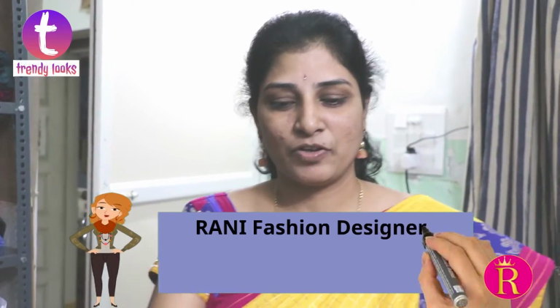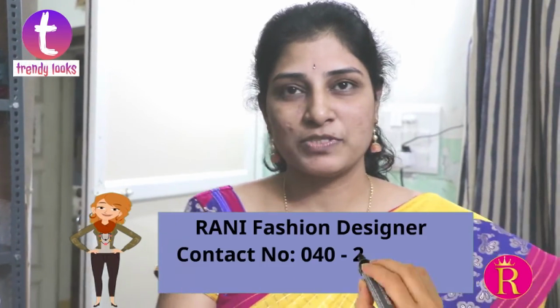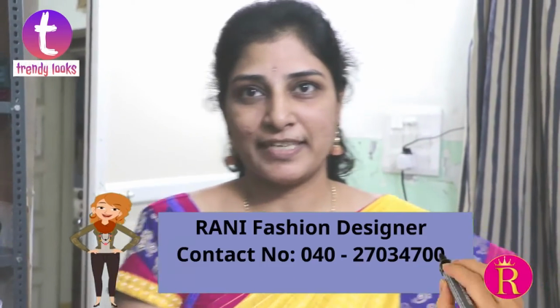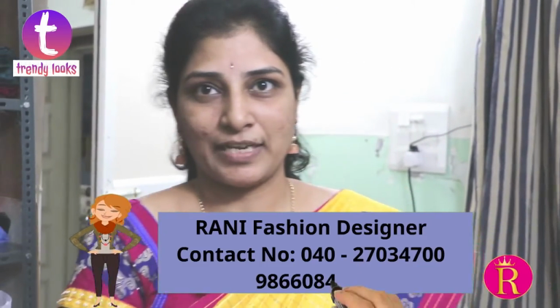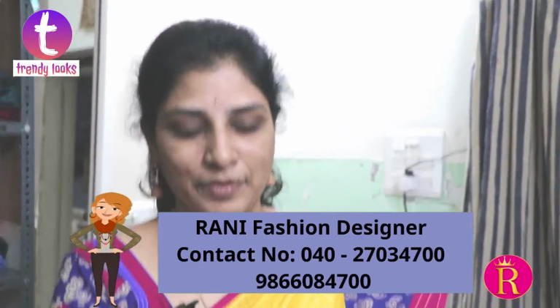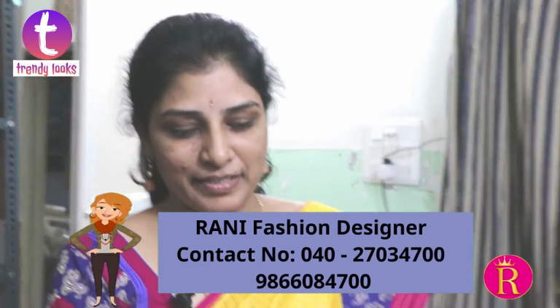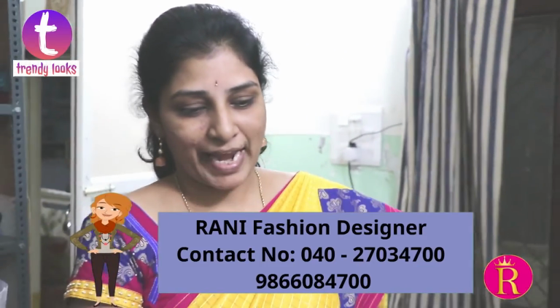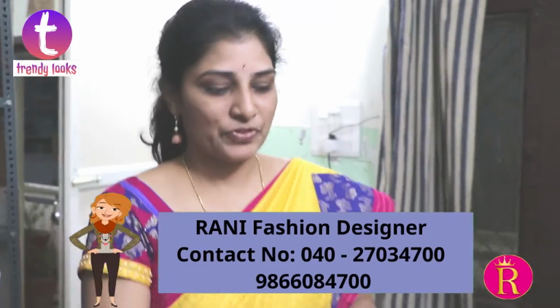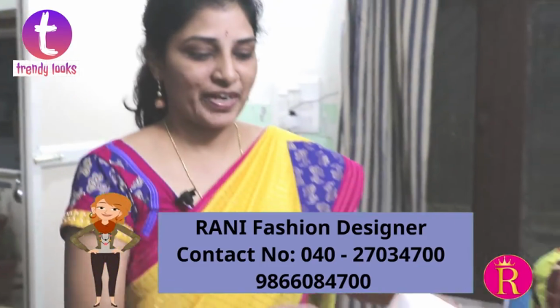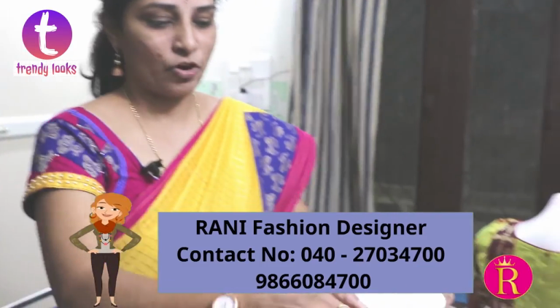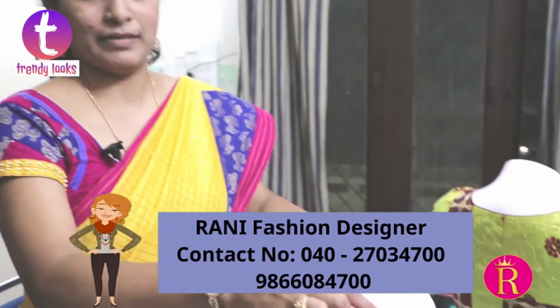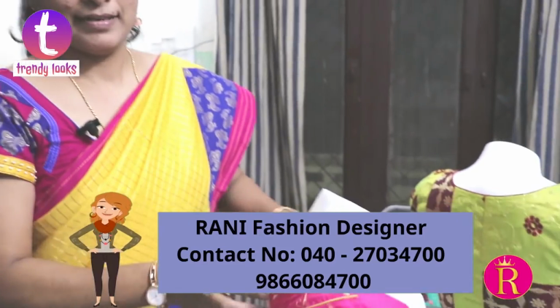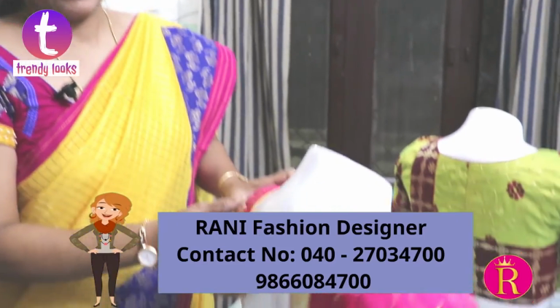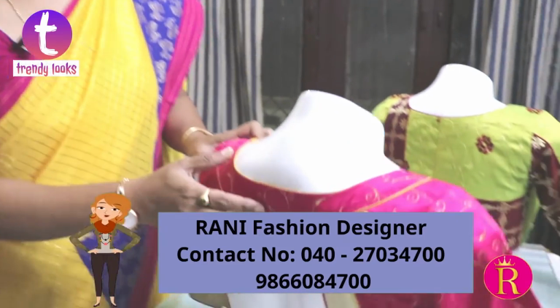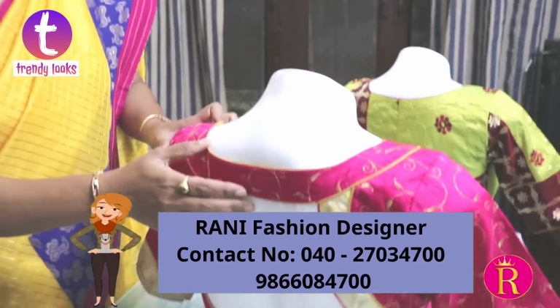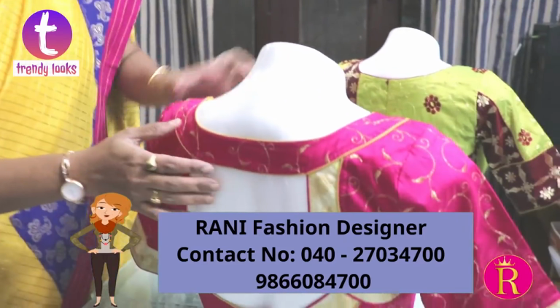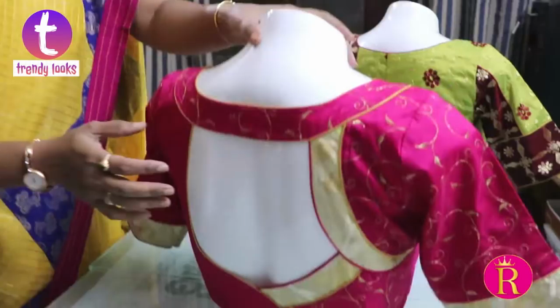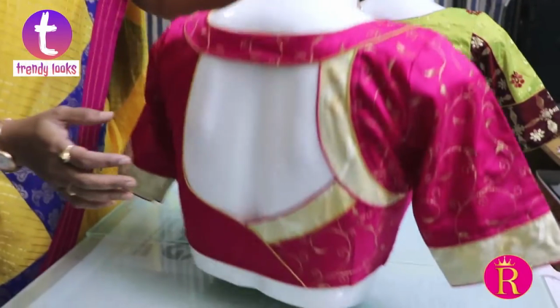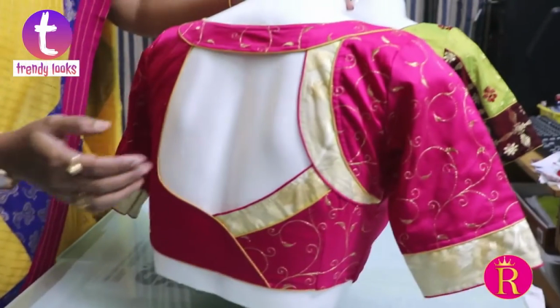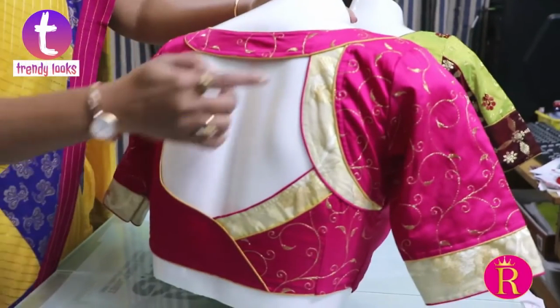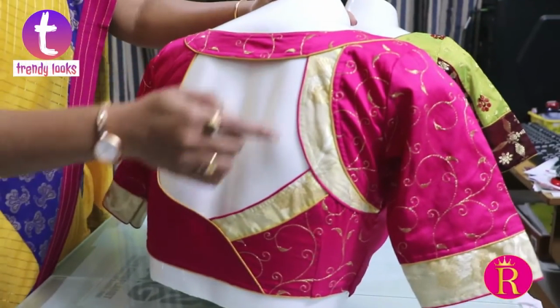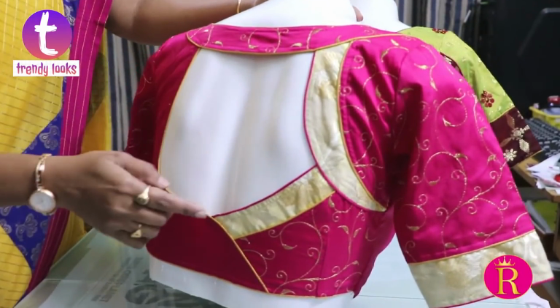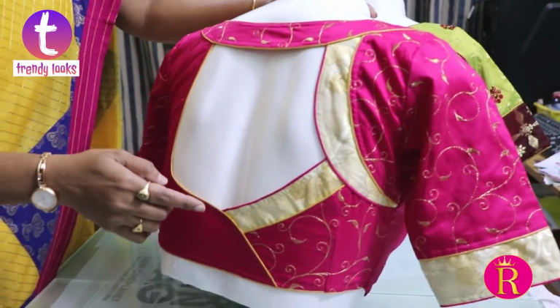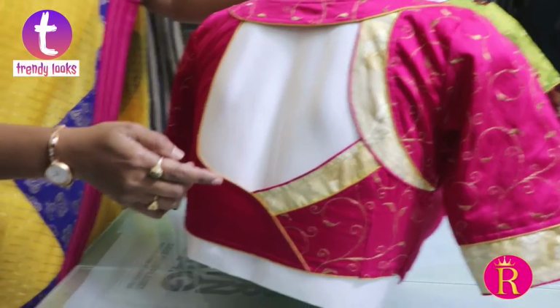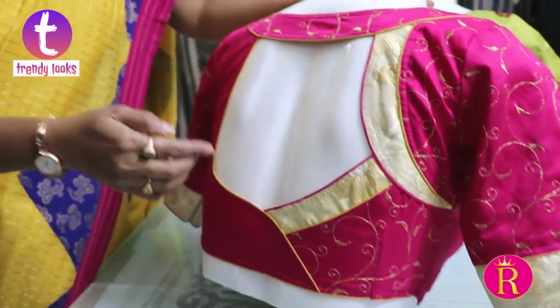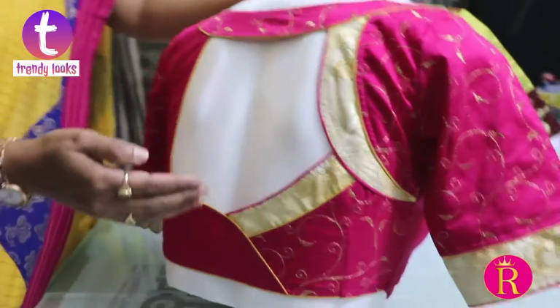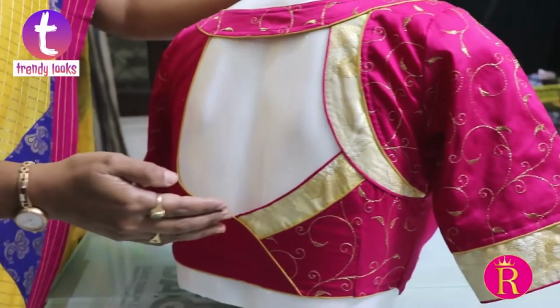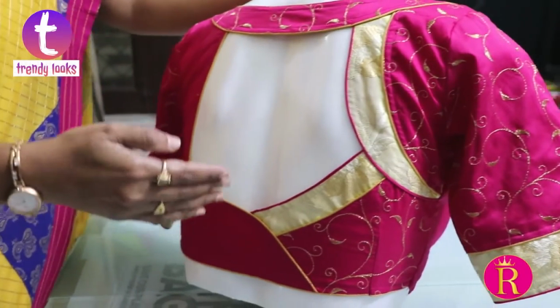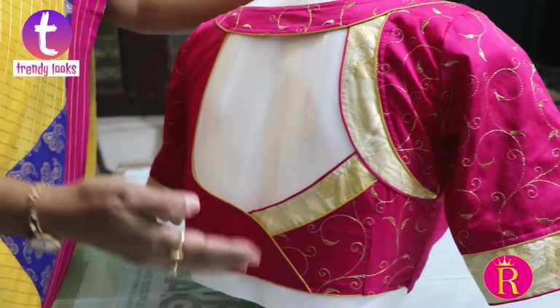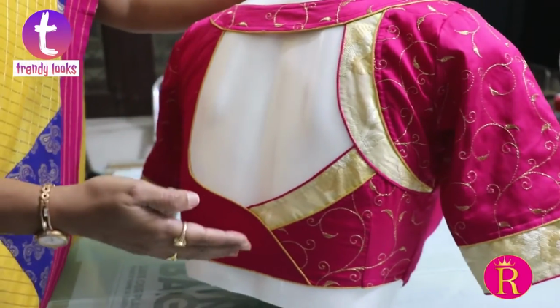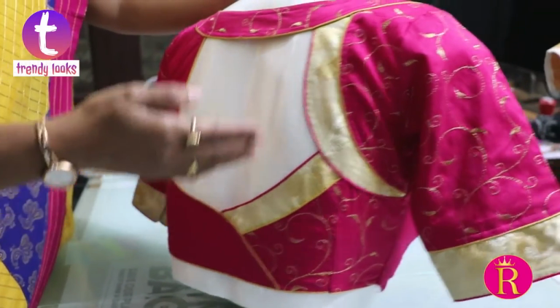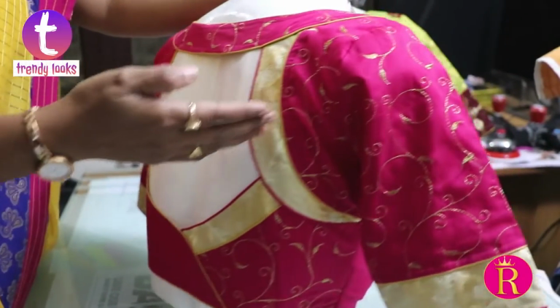I am using a blouse design. This is the backboard and the front is normal. This is the latest design. This is a multi-purpose design — it can be used in any new design or old design.